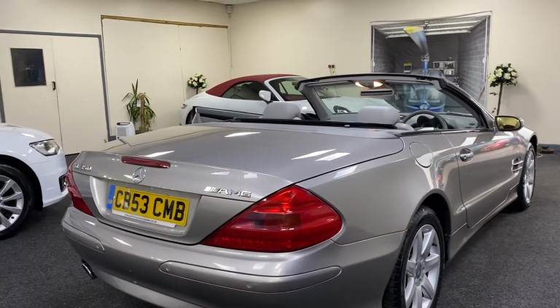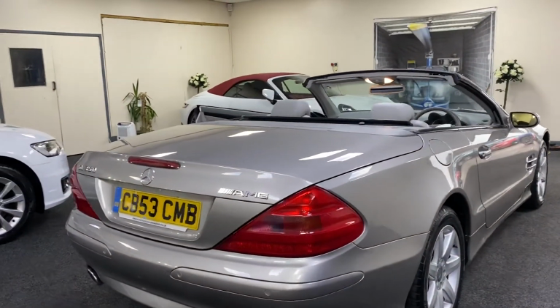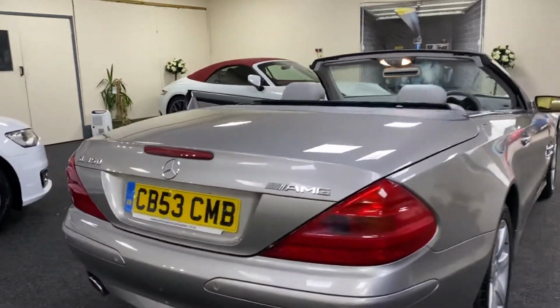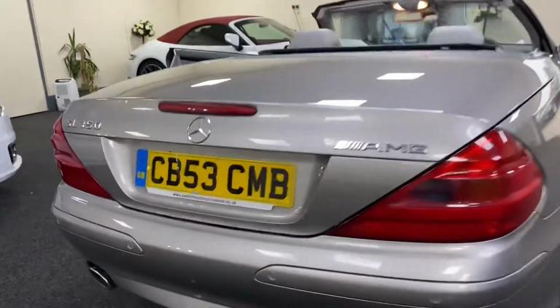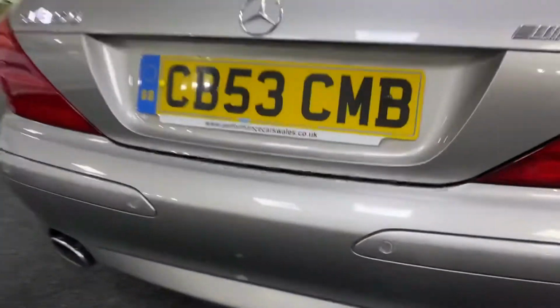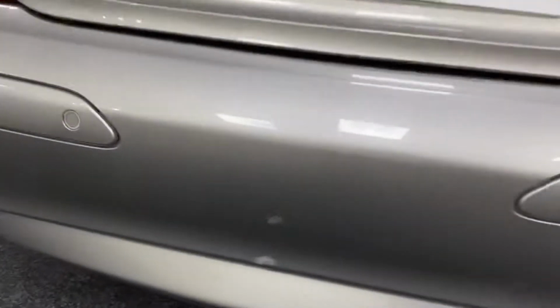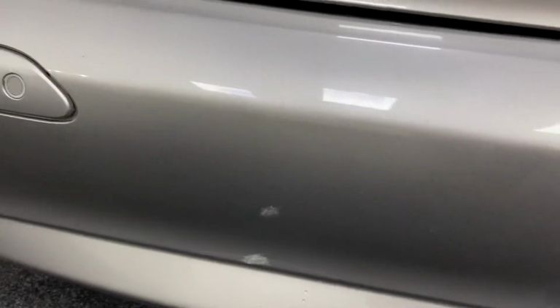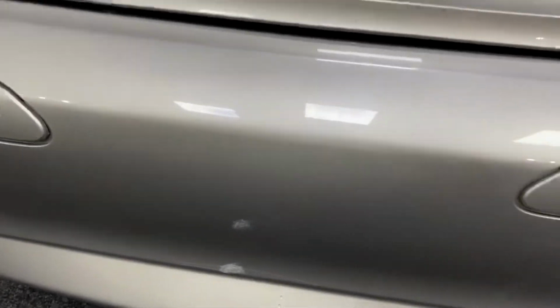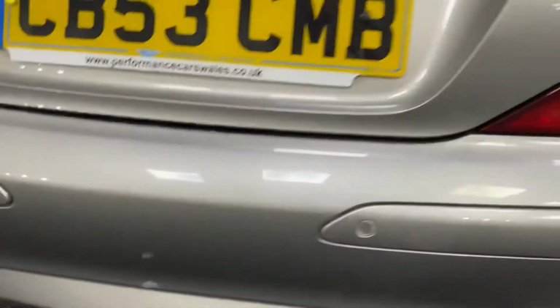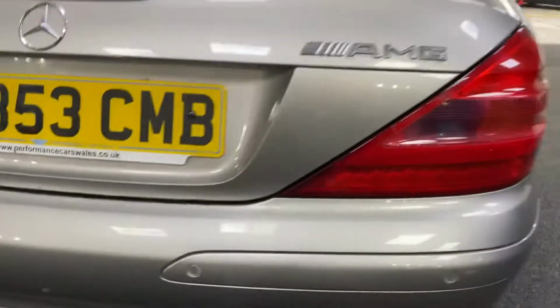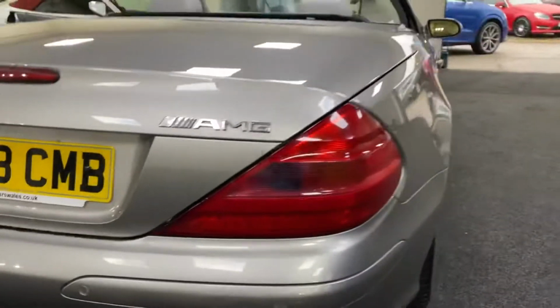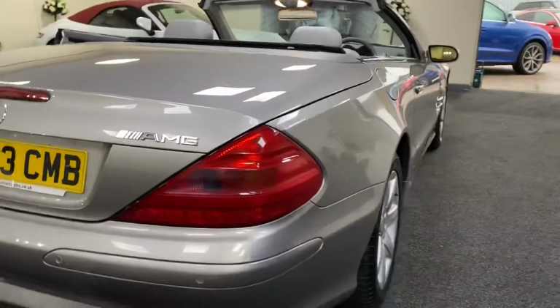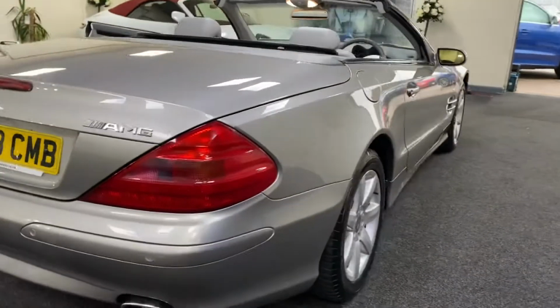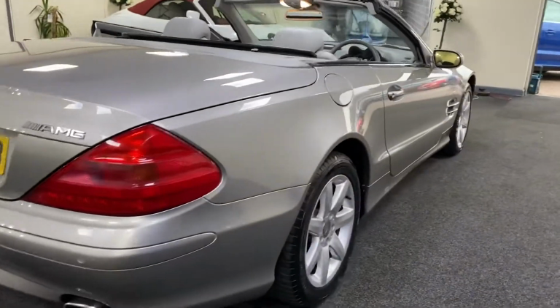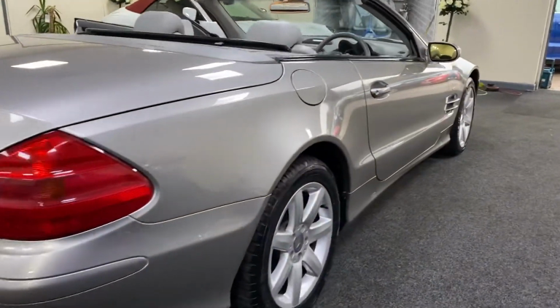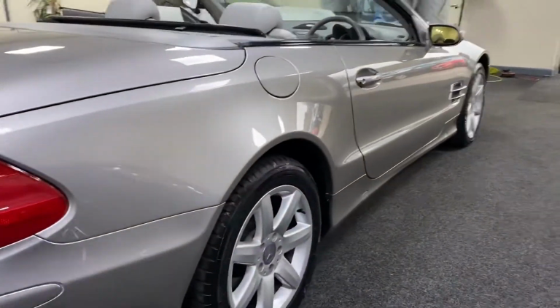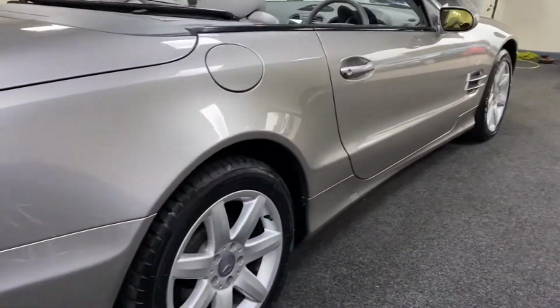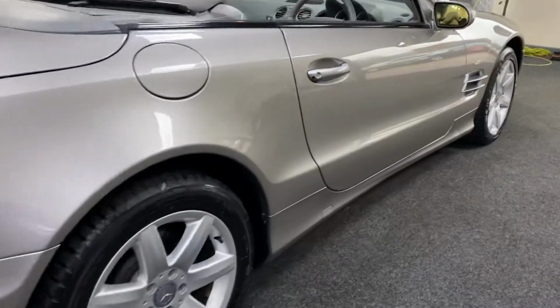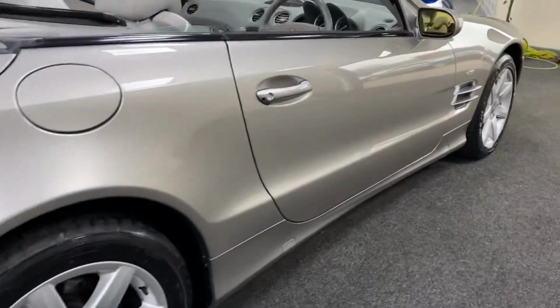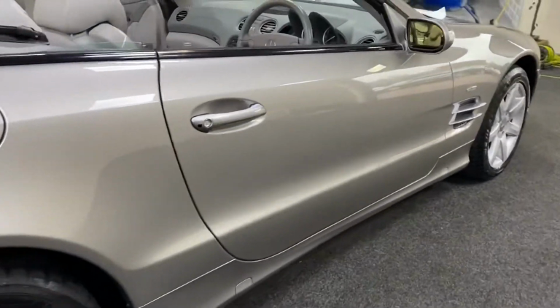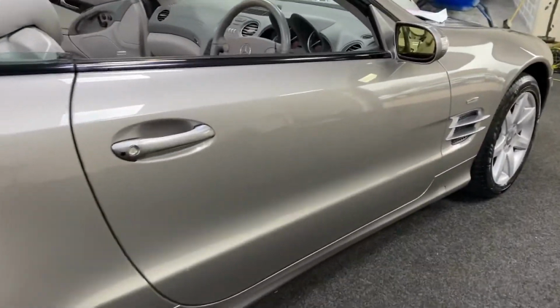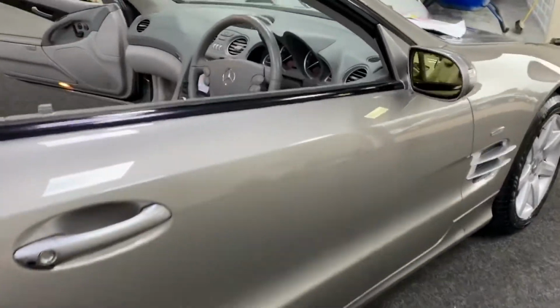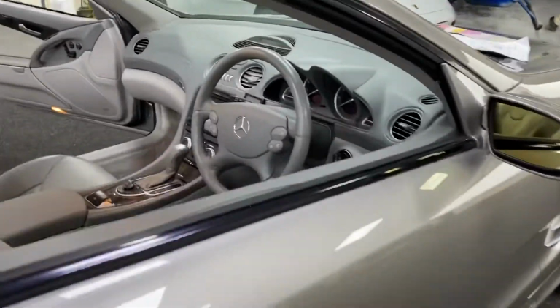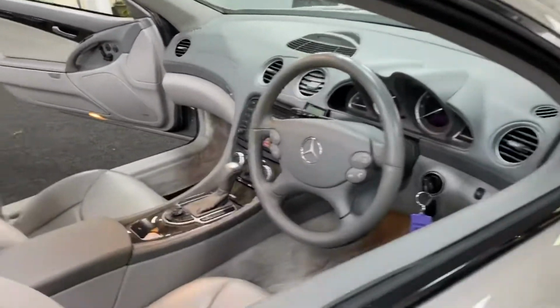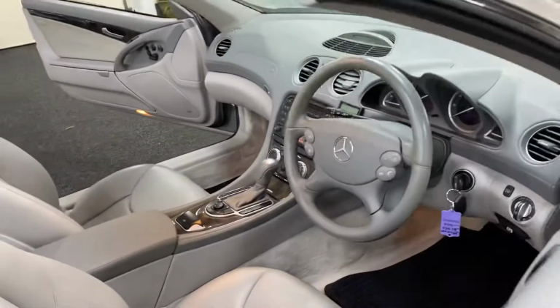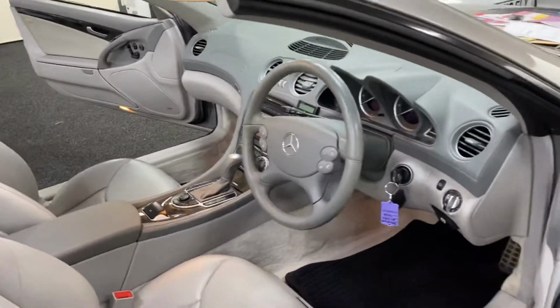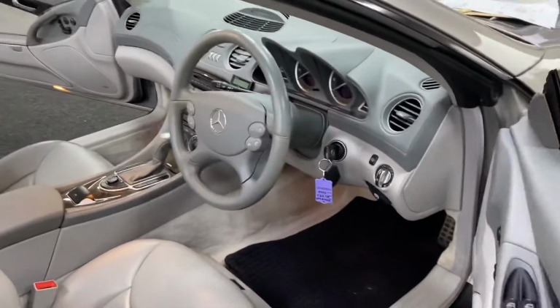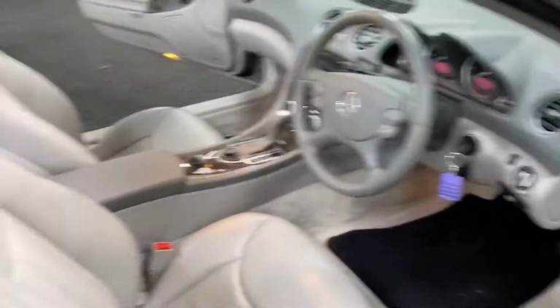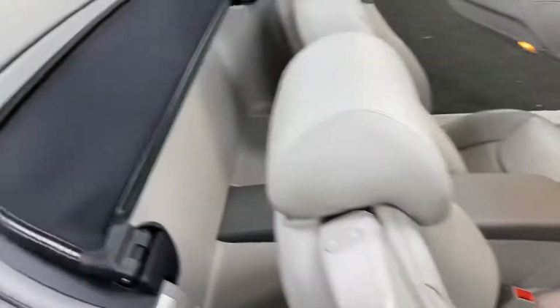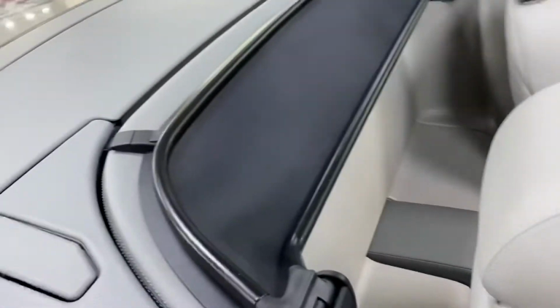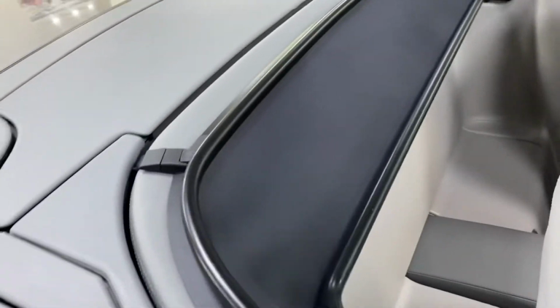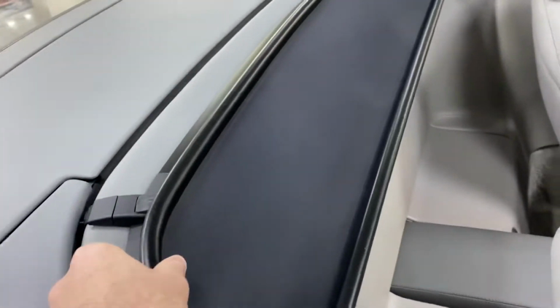There are no marks on the body that I would pick up — just a tiny mark there. The wheels are all nice, and it's got the wind deflector there as well.